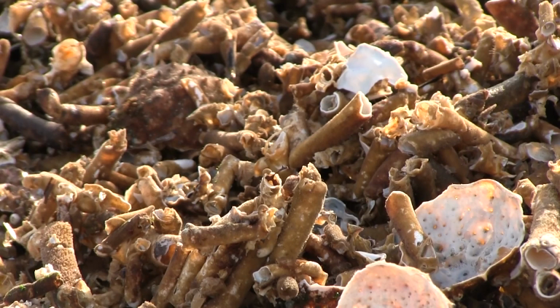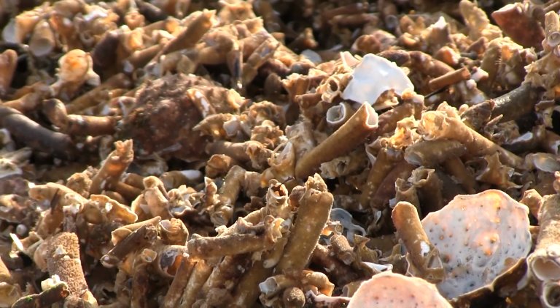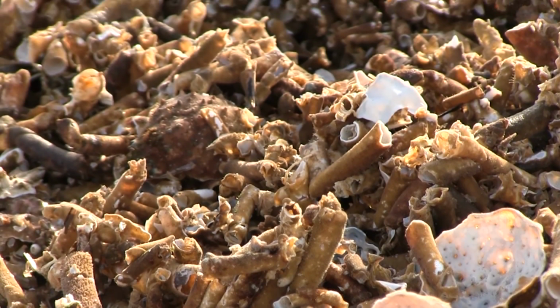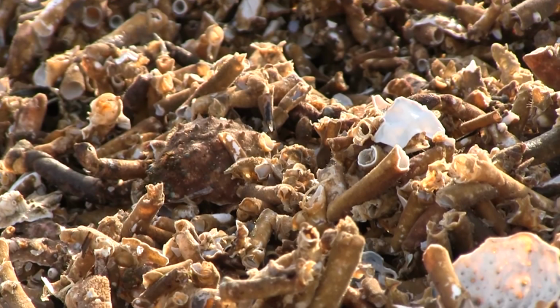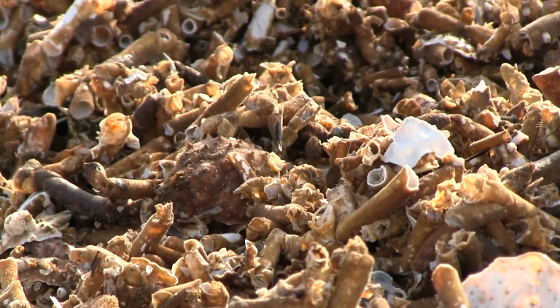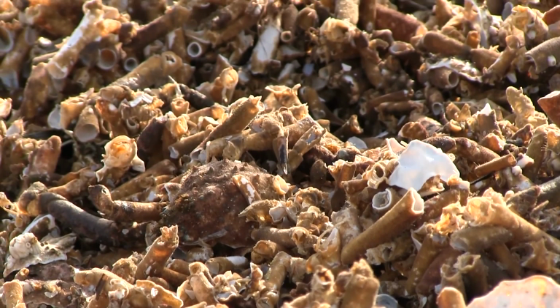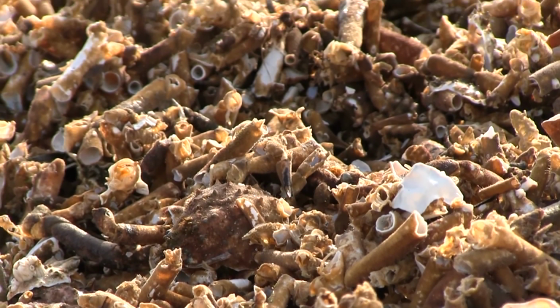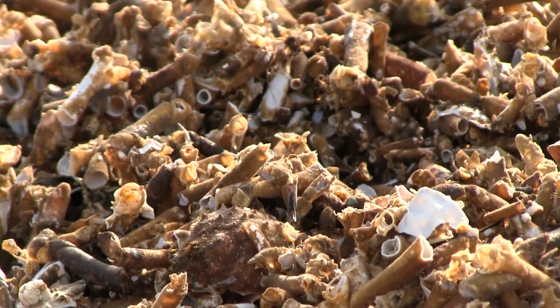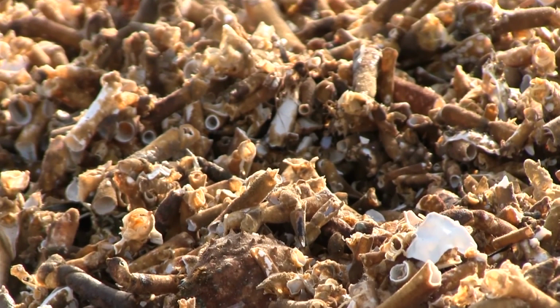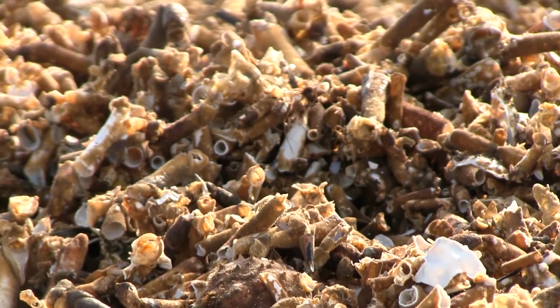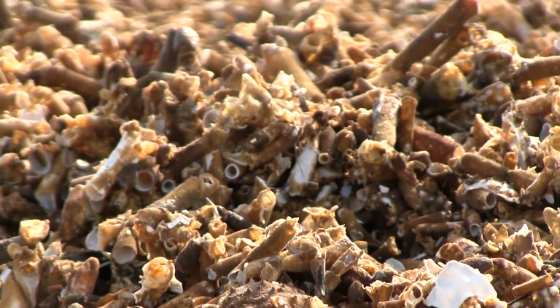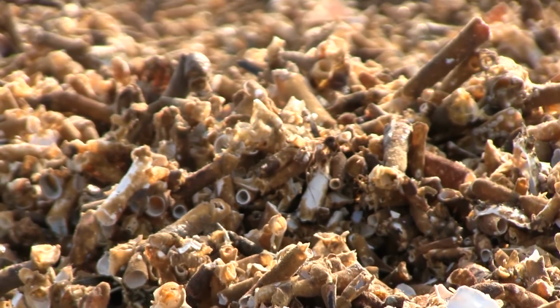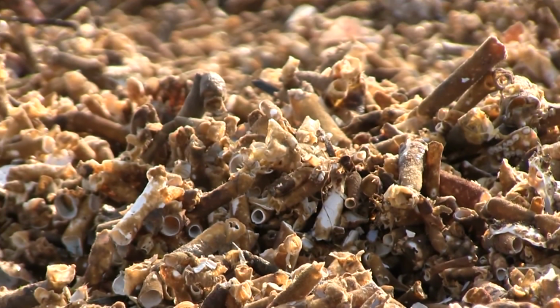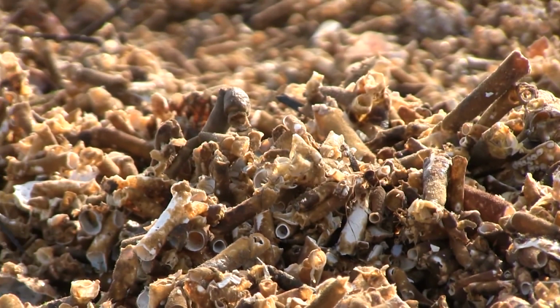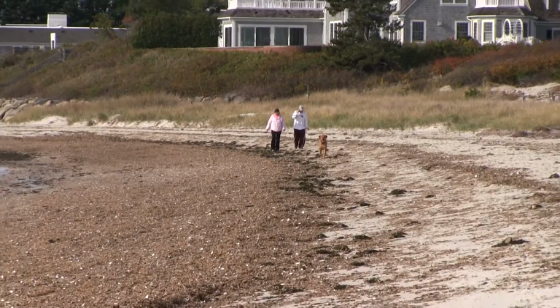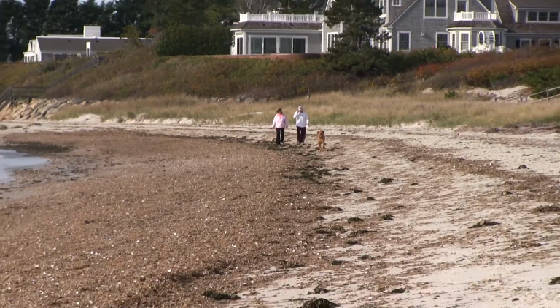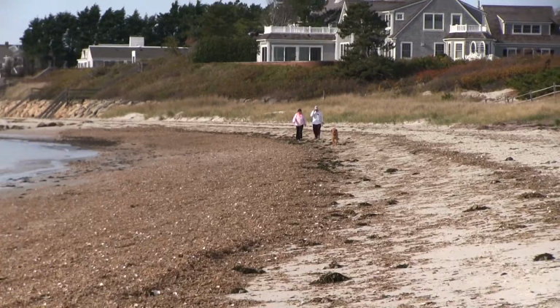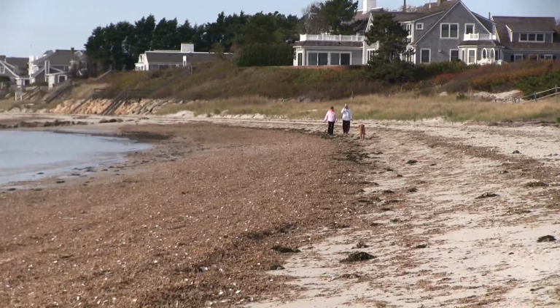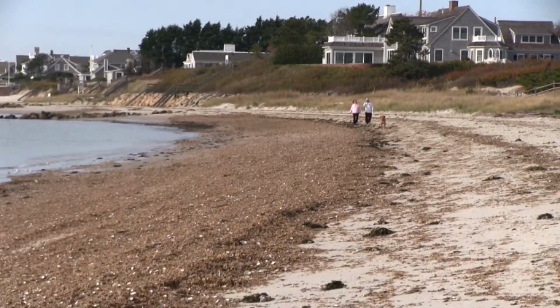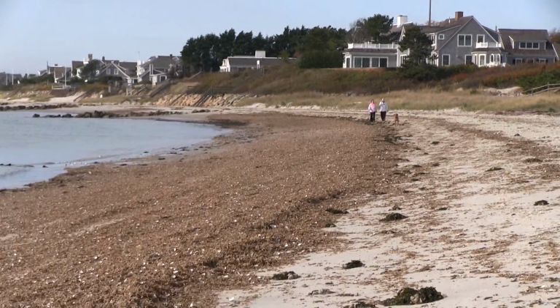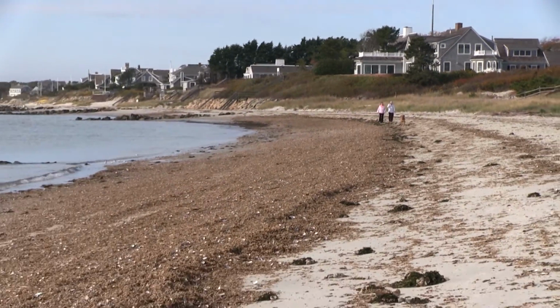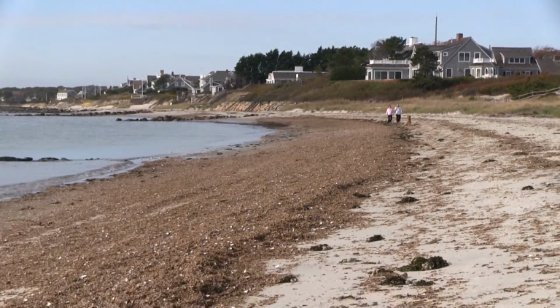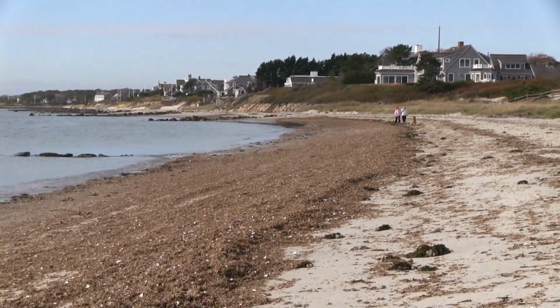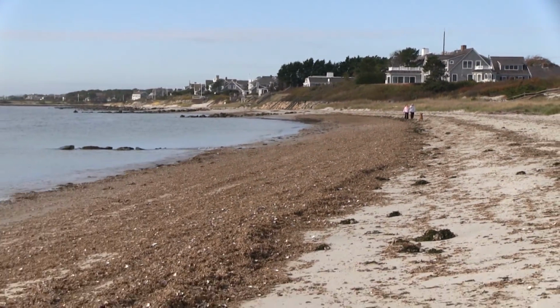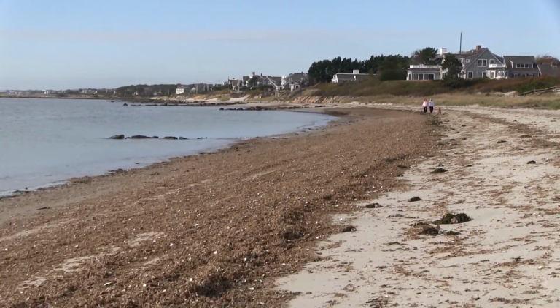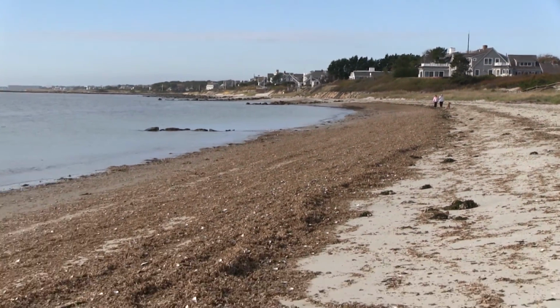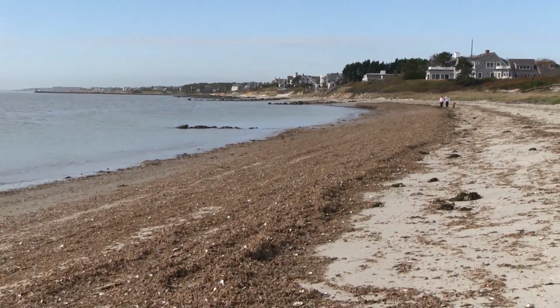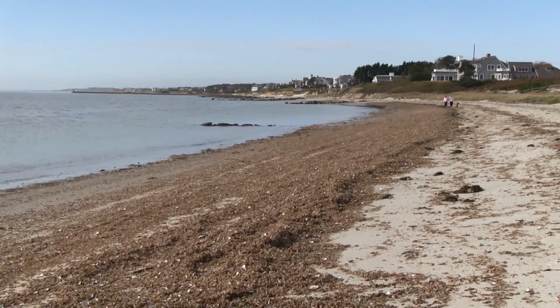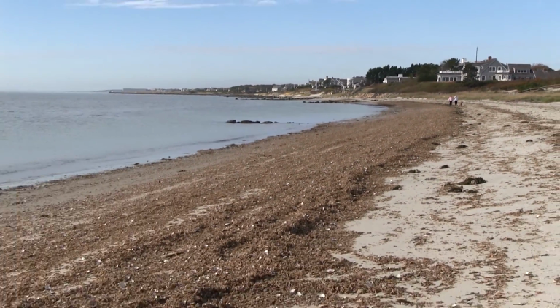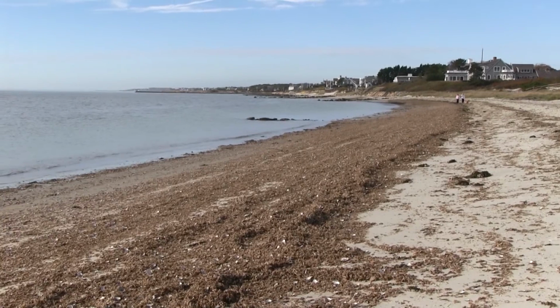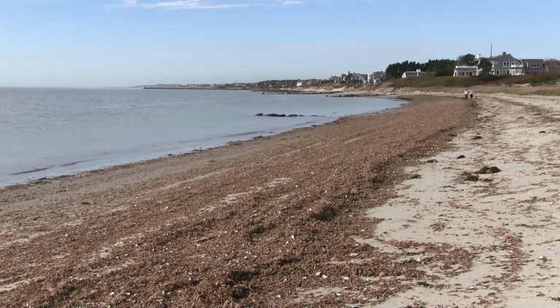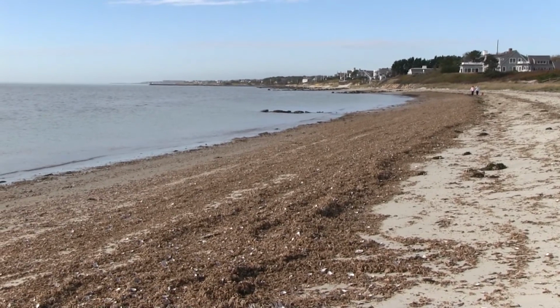We think we're looking at a mass molt of spider crabs in the Harwichport area. That means this endless highway of body parts isn't a bunch of dead crabs — only their discarded exoskeletons. It's the way they get bigger.